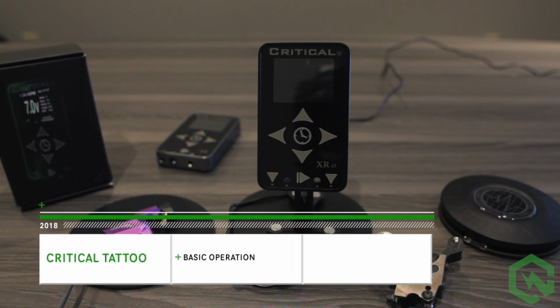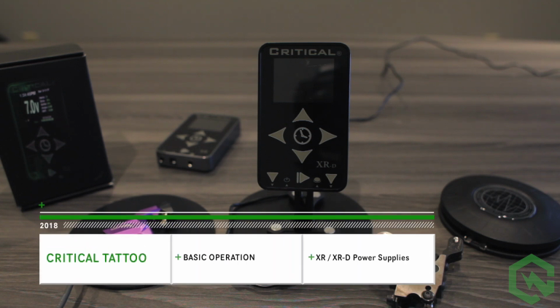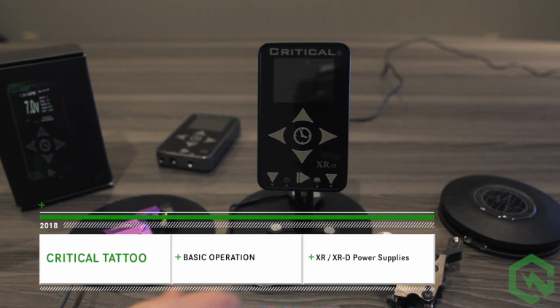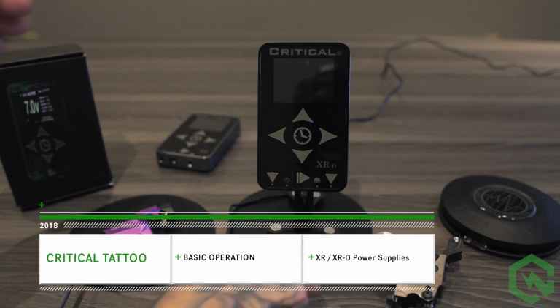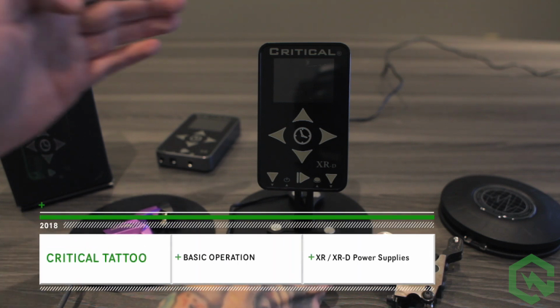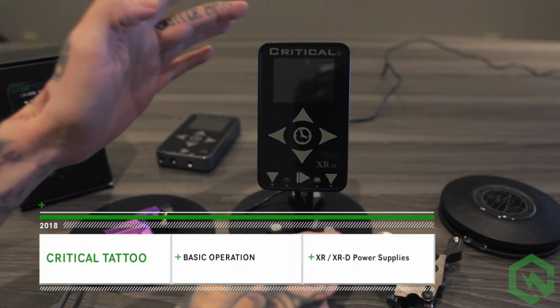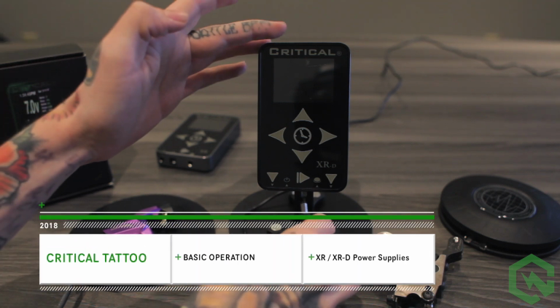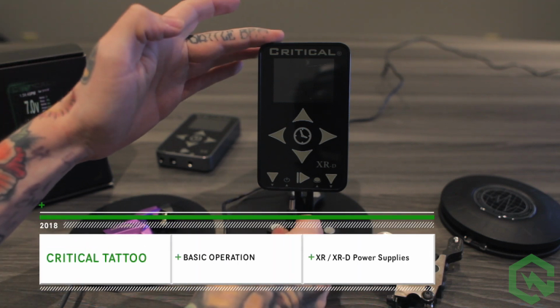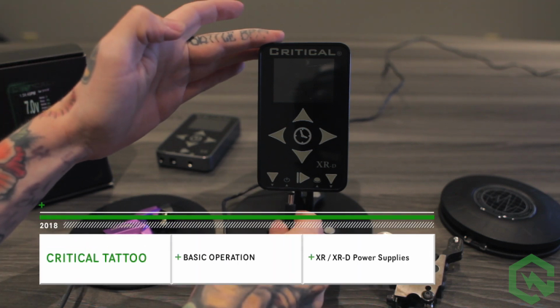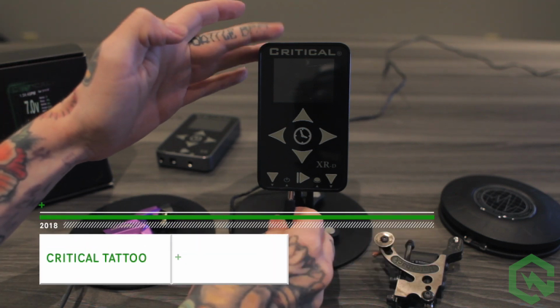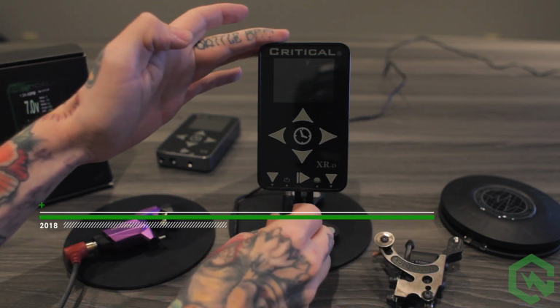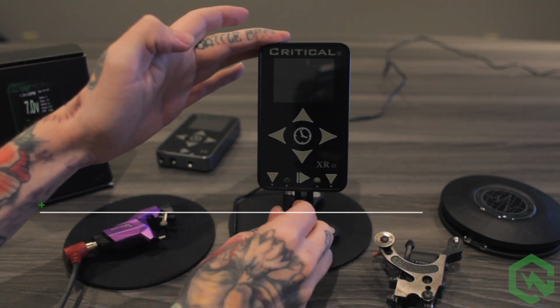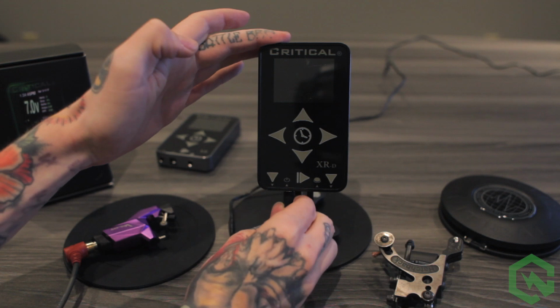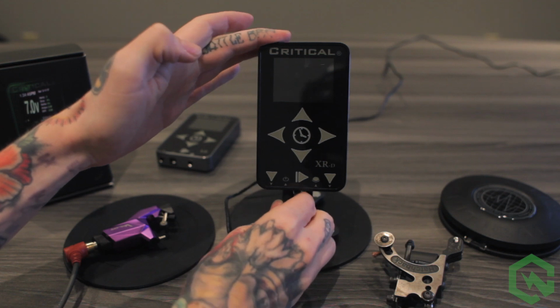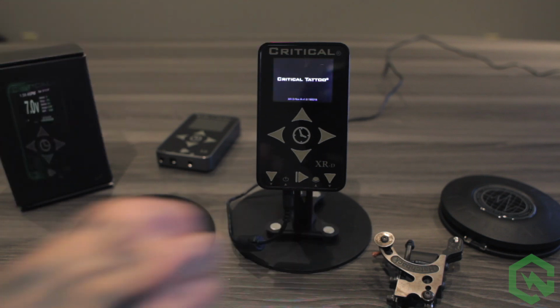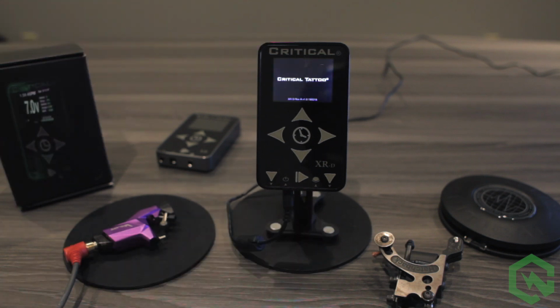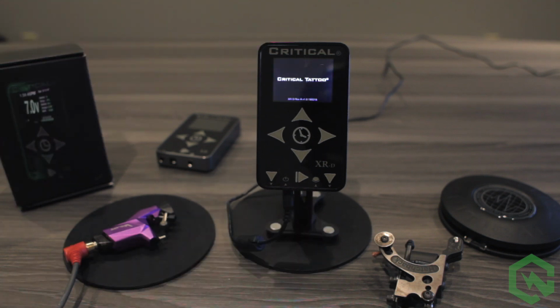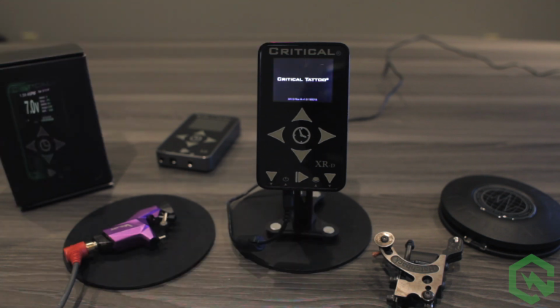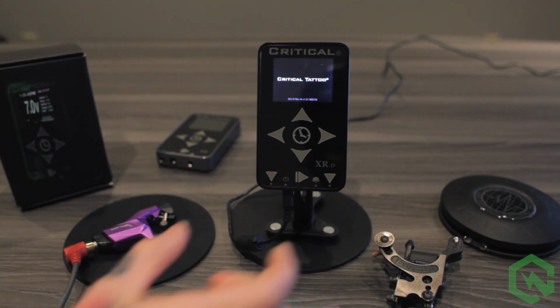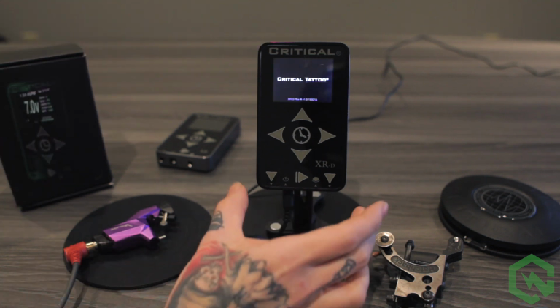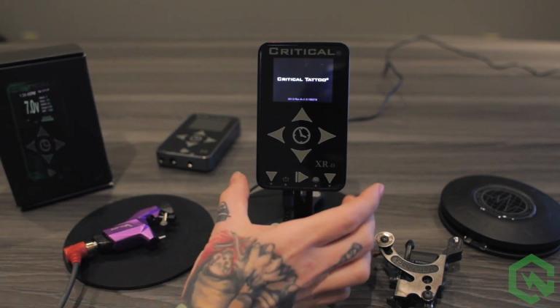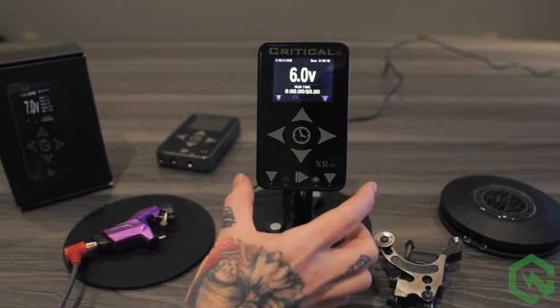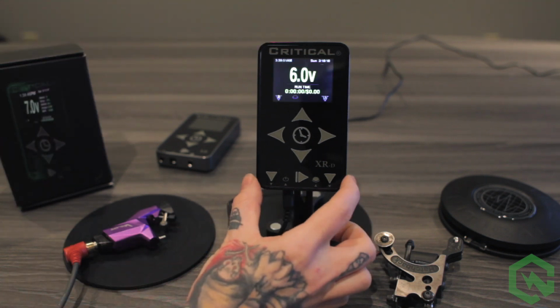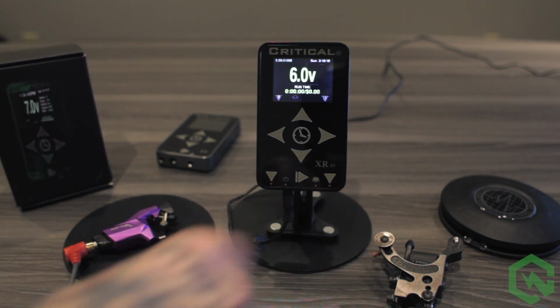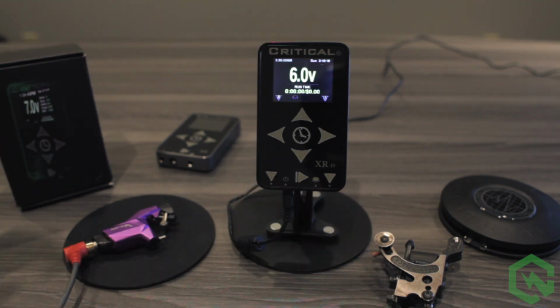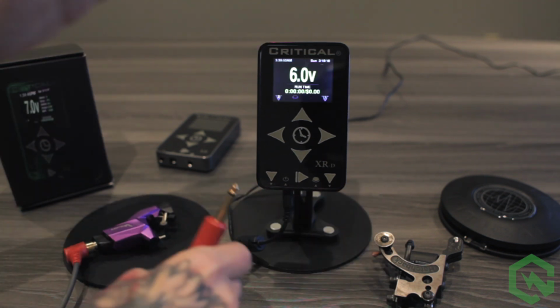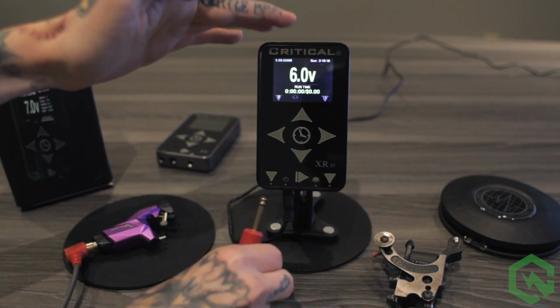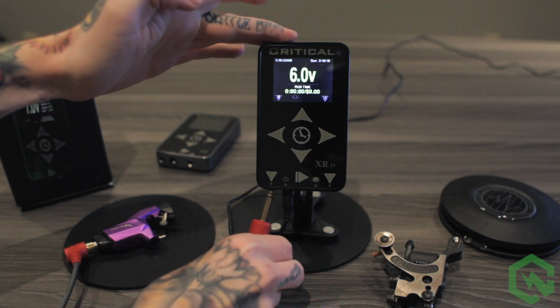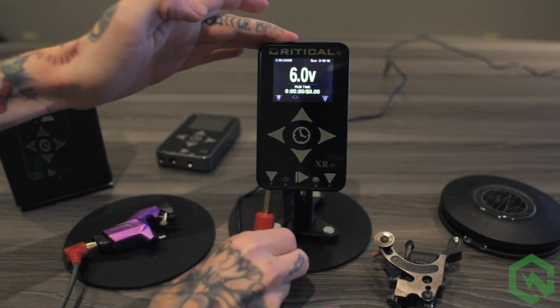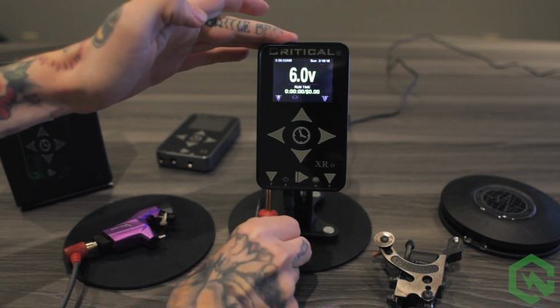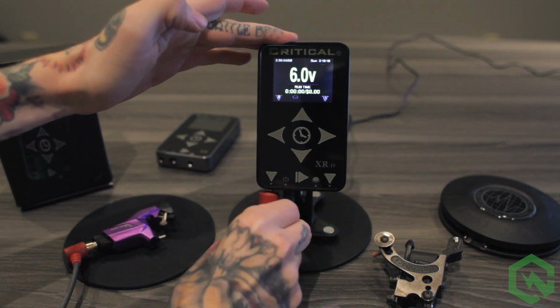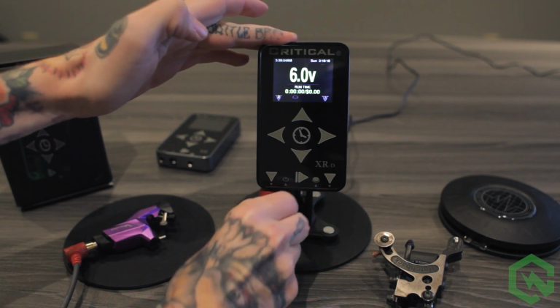To use the Critical Tattoo new XR power supply, first start by plugging in the power. The XRD model comes with dual outputs, which allows you to plug in two tattoo machines at the same time.